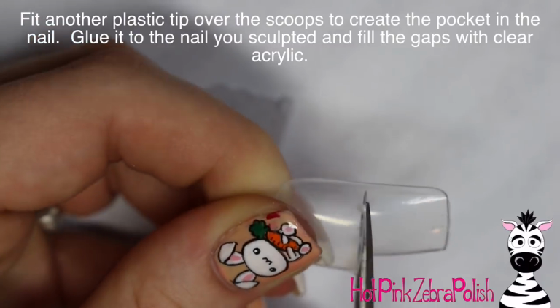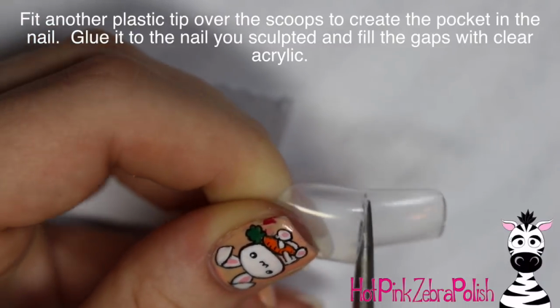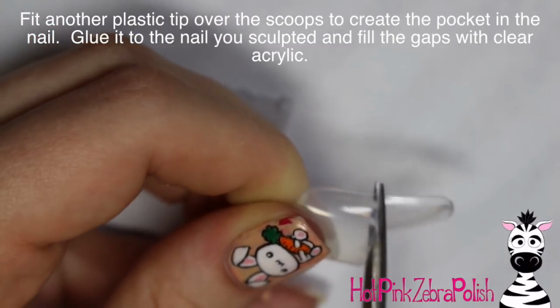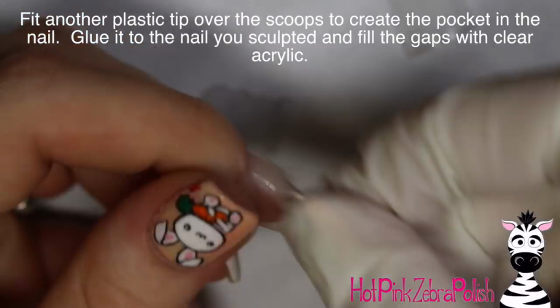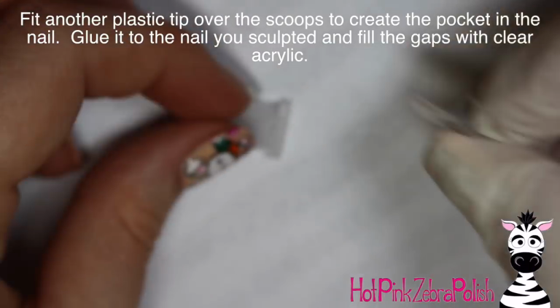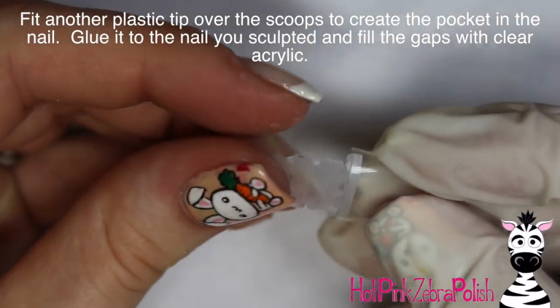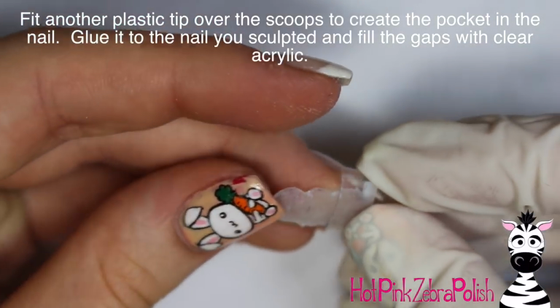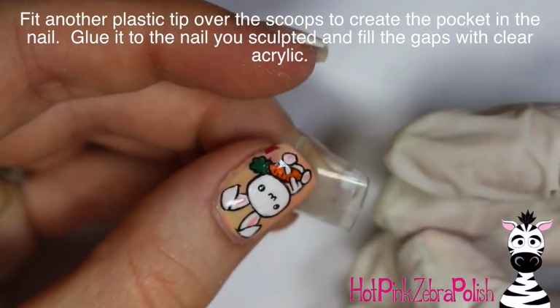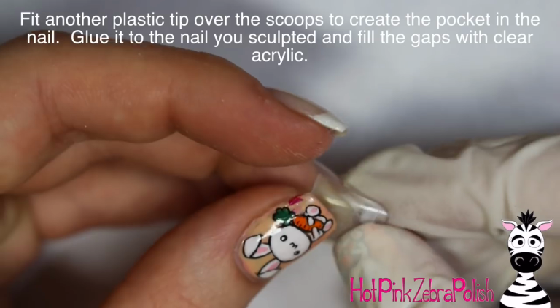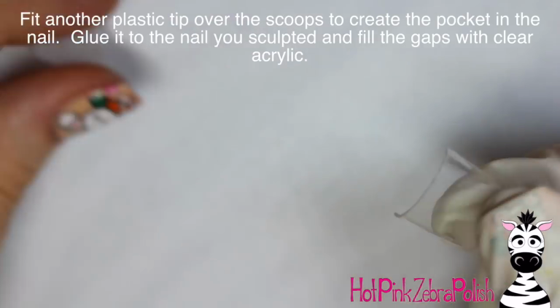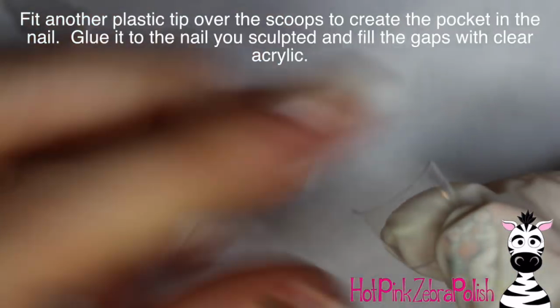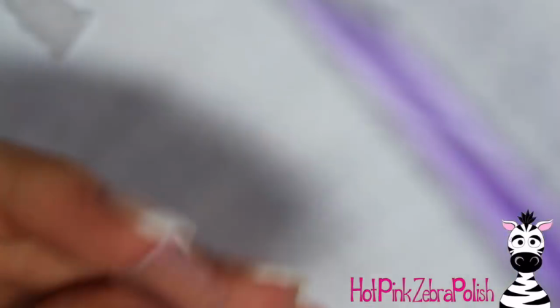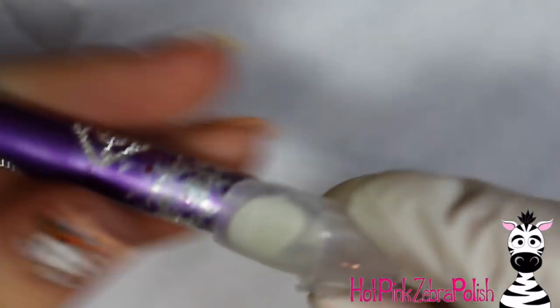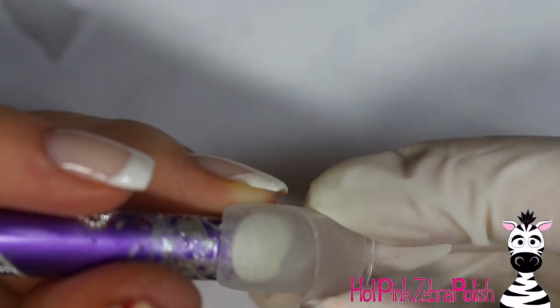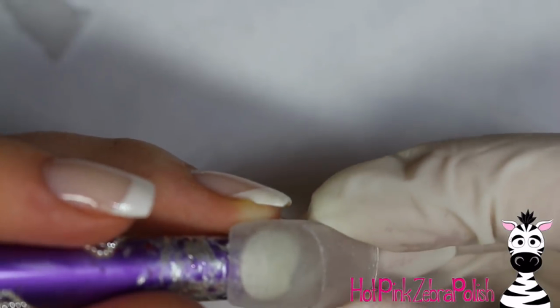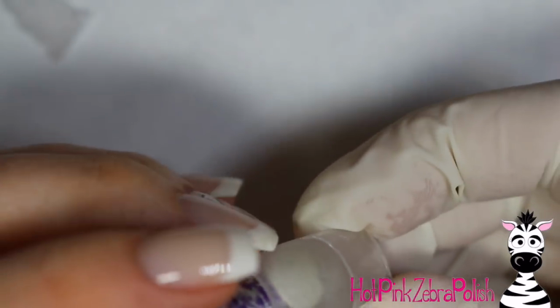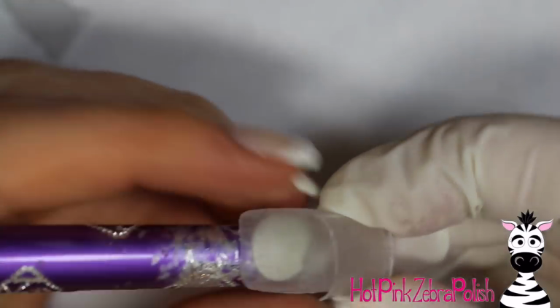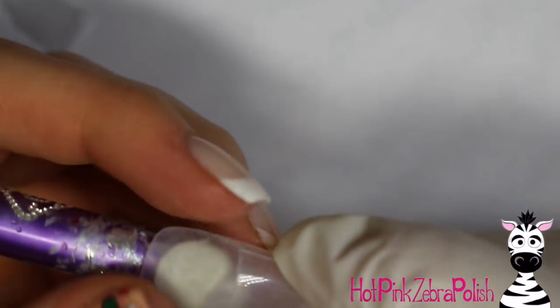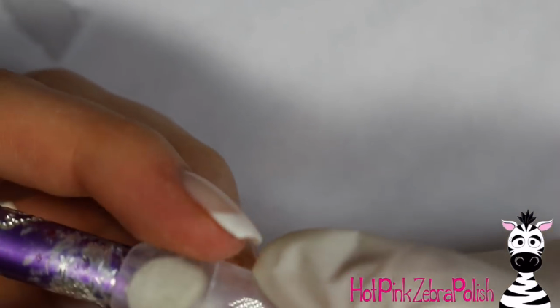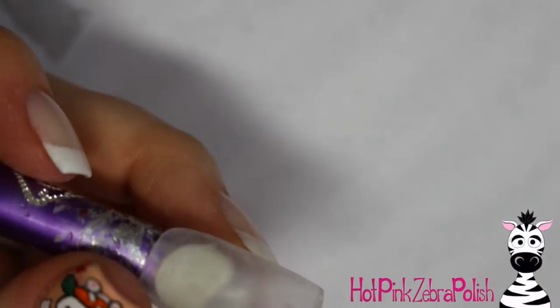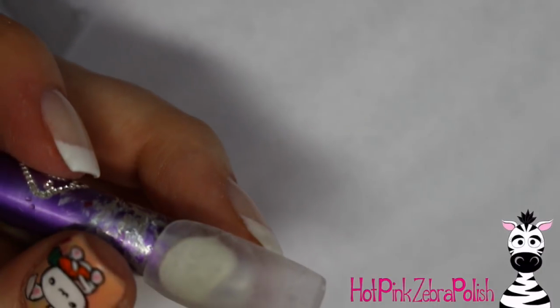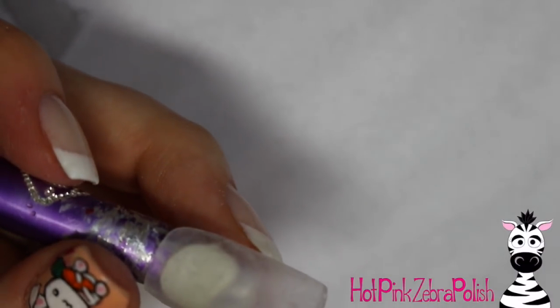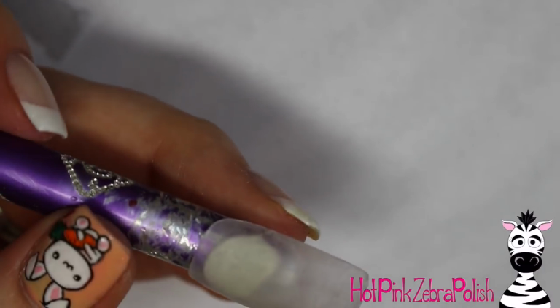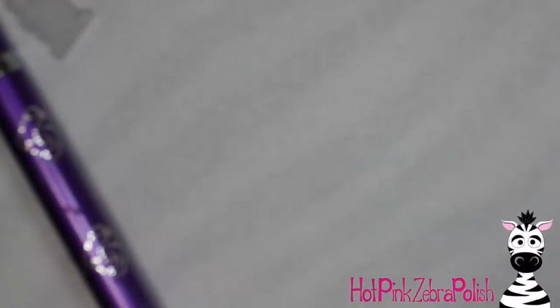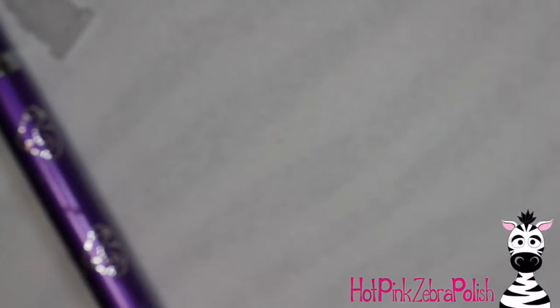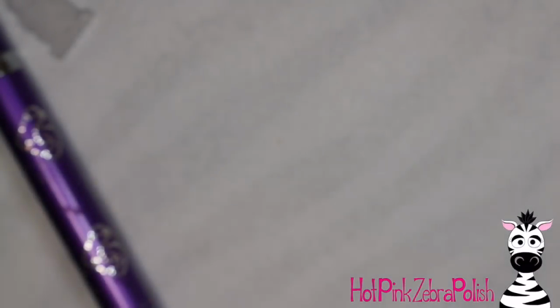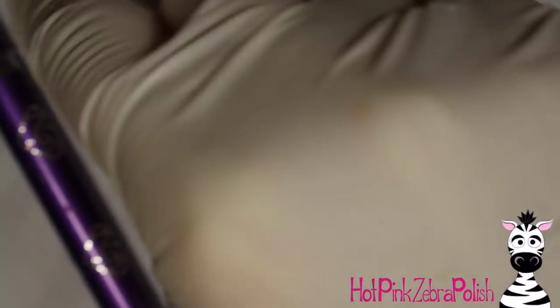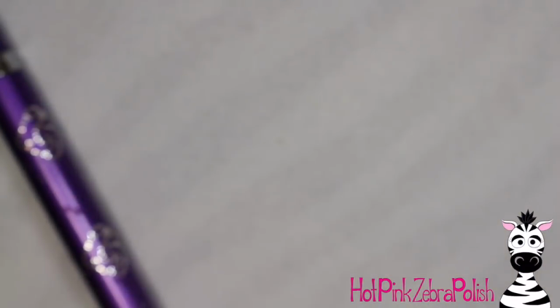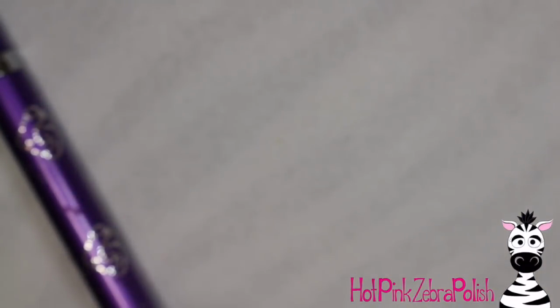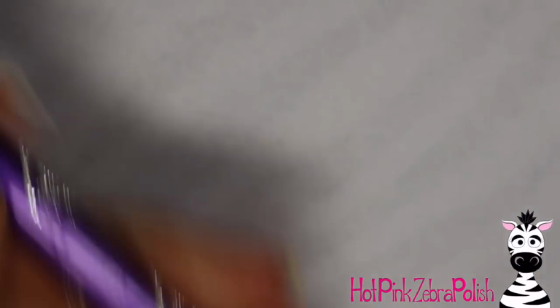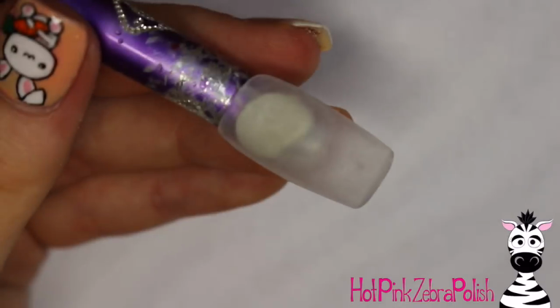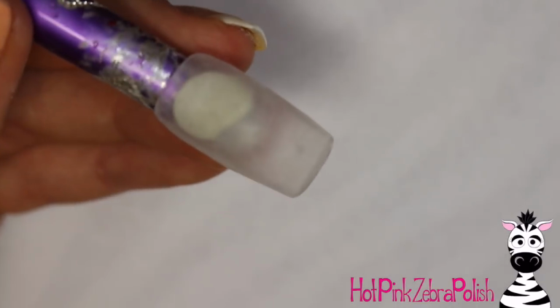Hold another nail tip over the top of it and cut it off so it will just cover a little bit more than those two bottom scoops, not the top one. Then glue that onto the nail — that's going to be the base for your pocket. Take a little bit of nail glue and glue that down.